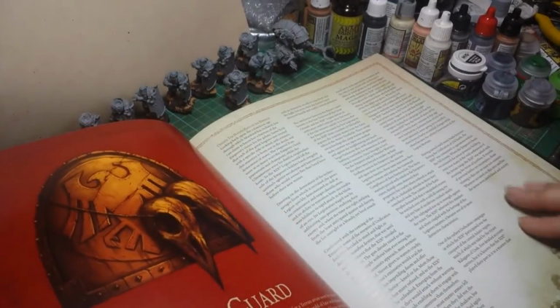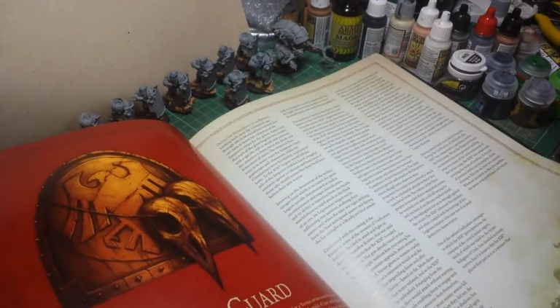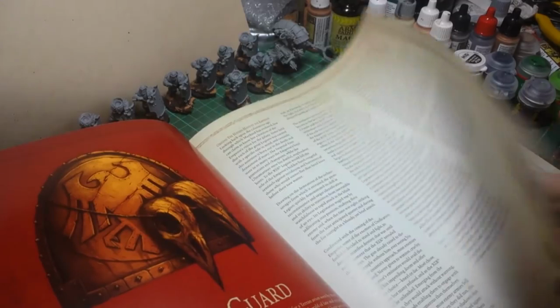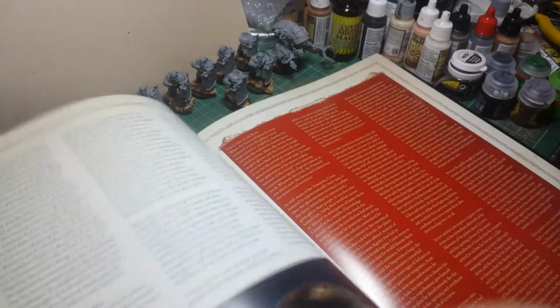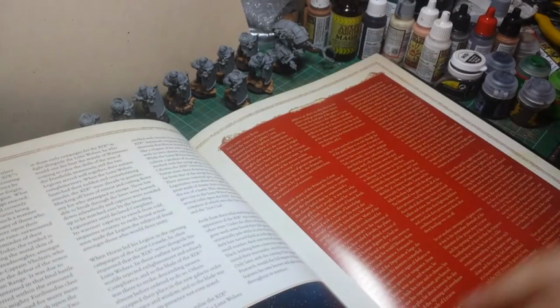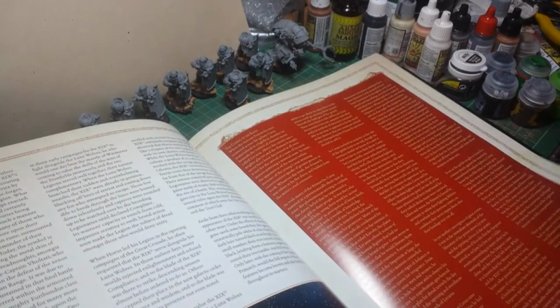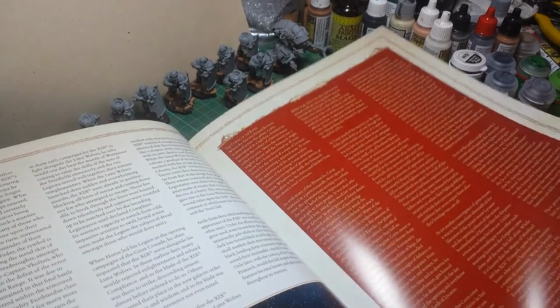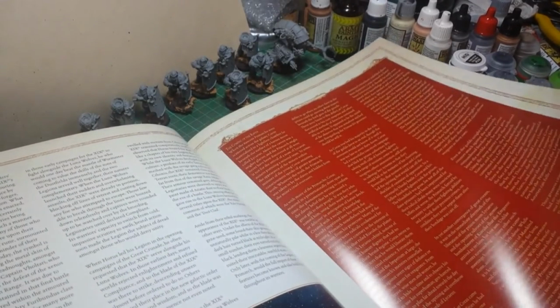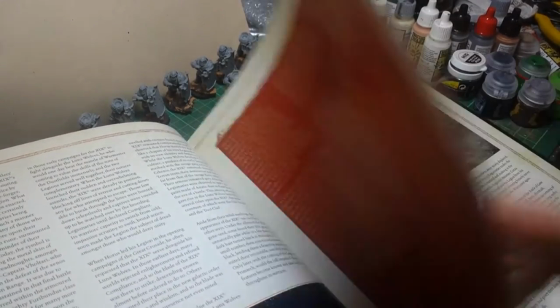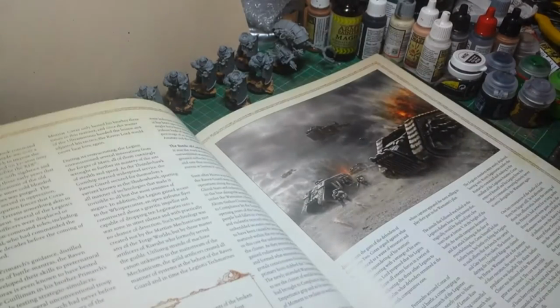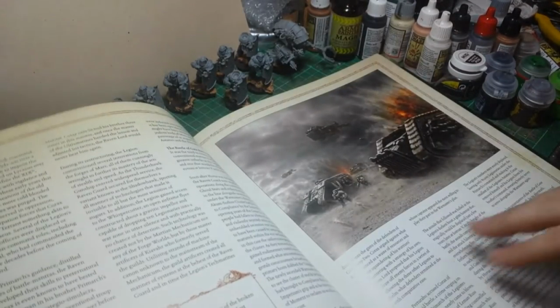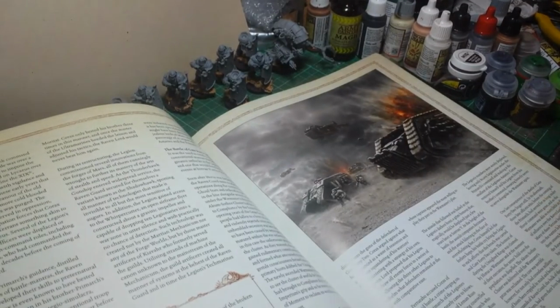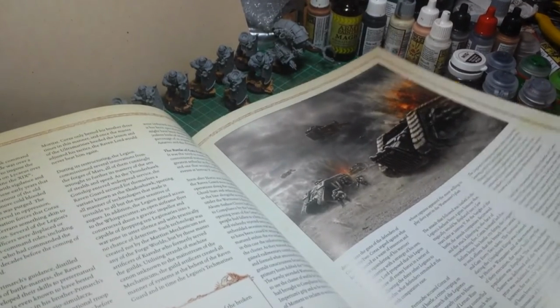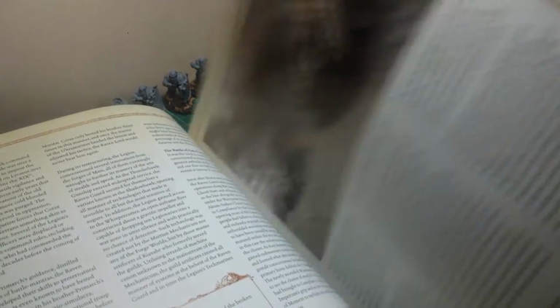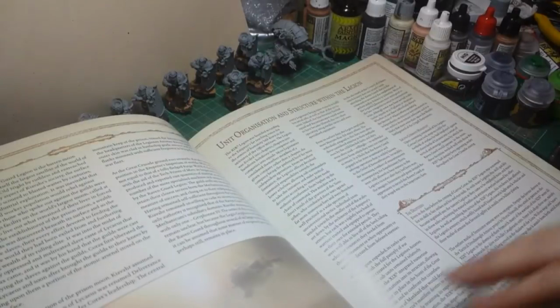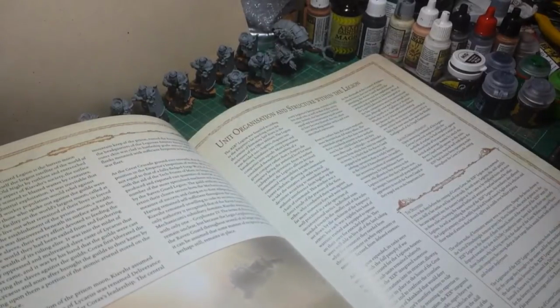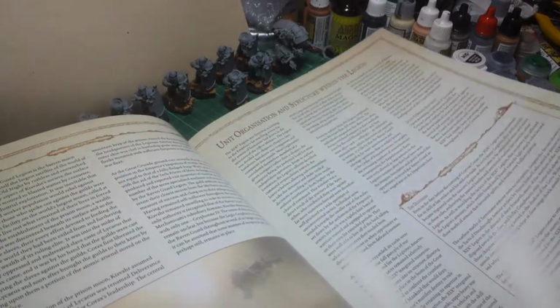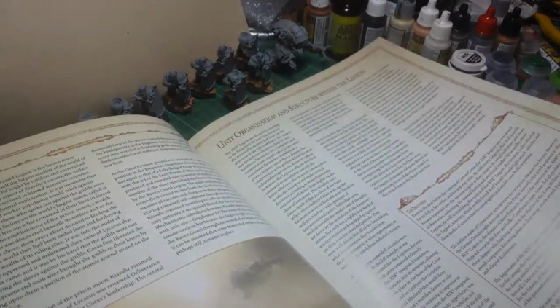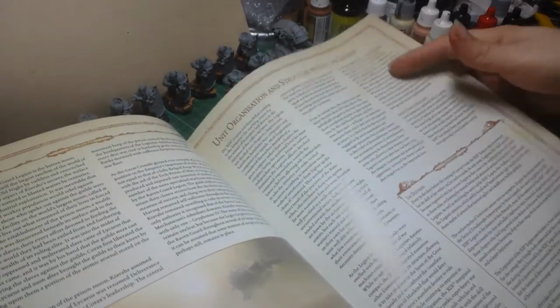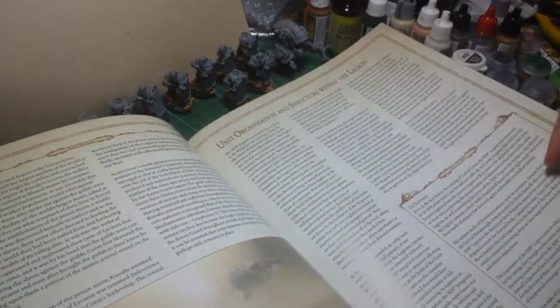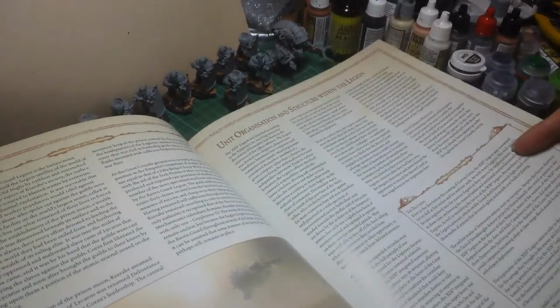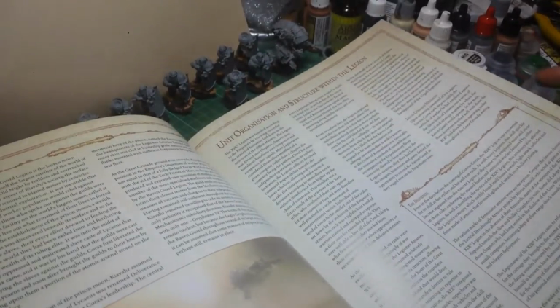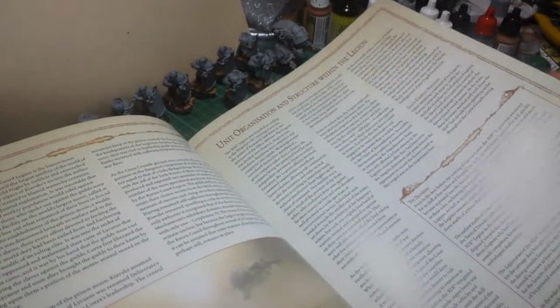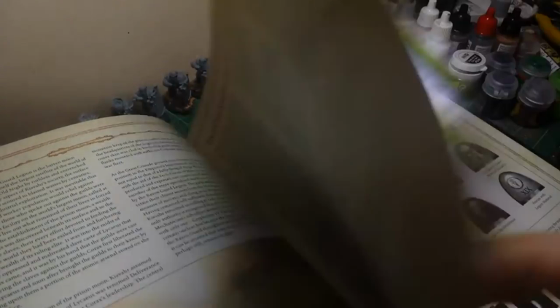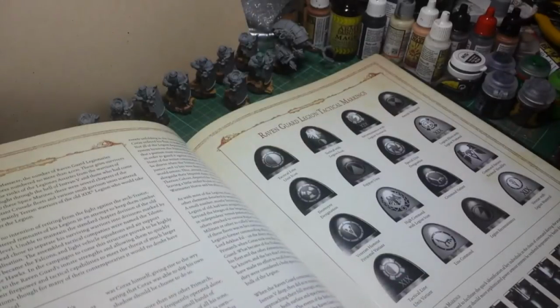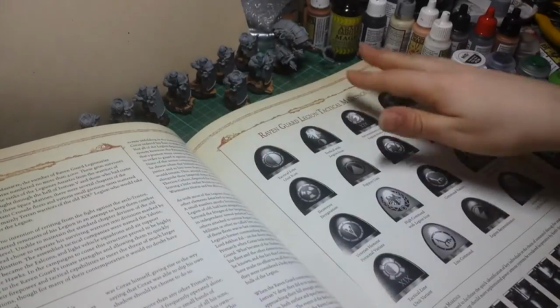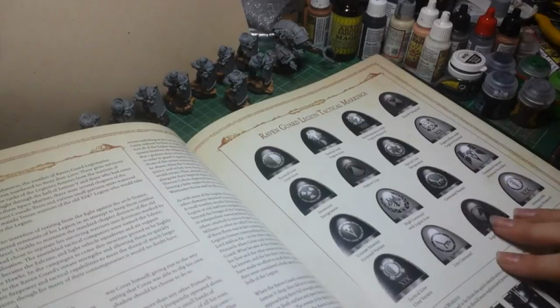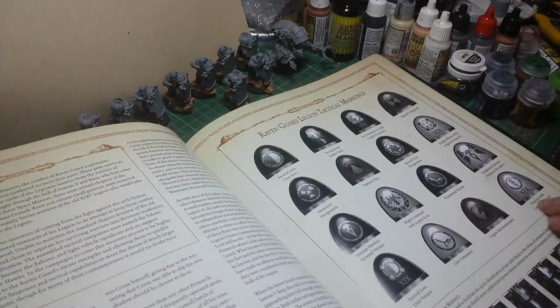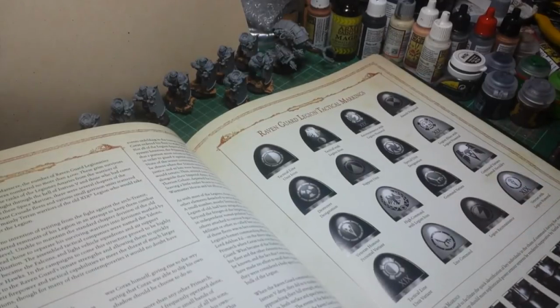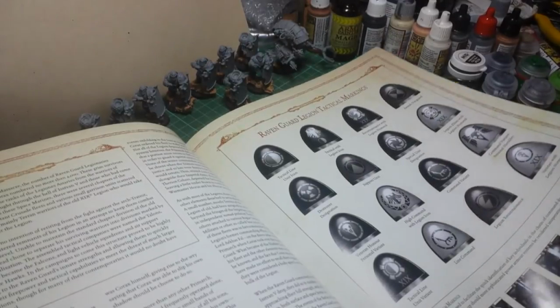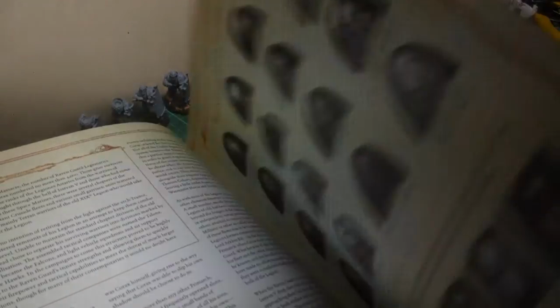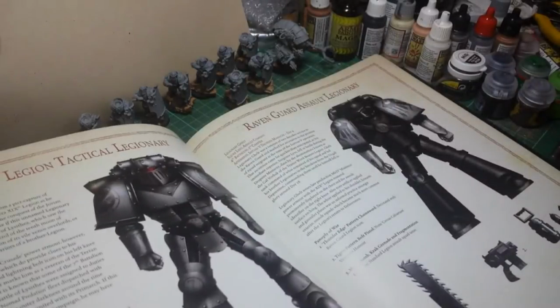Raven Guard. Picture of Deliverance. More pictures of tanks and things. Organisation and structure within the legions, various tactical markings that are shown.